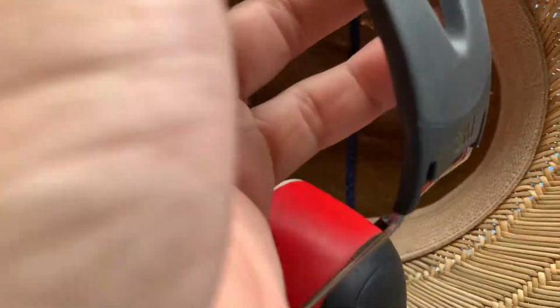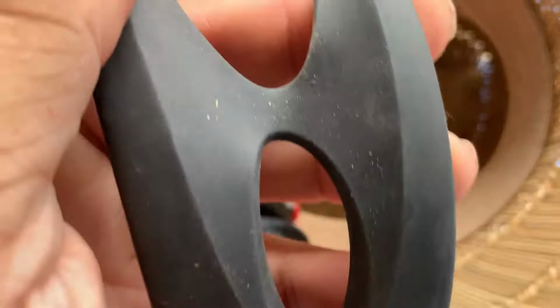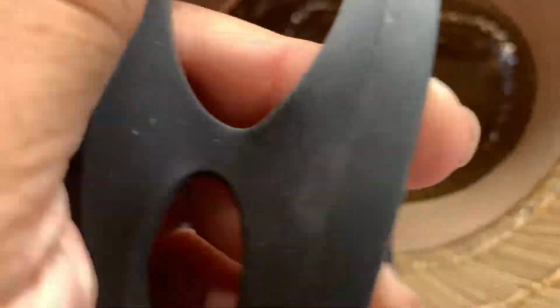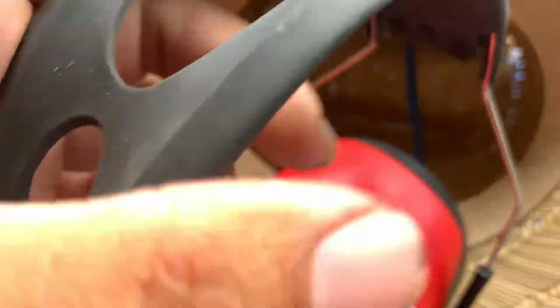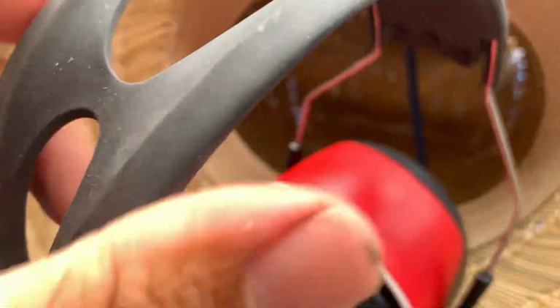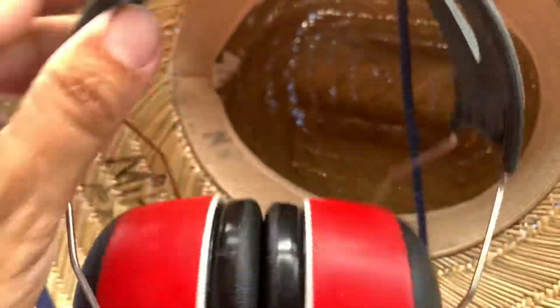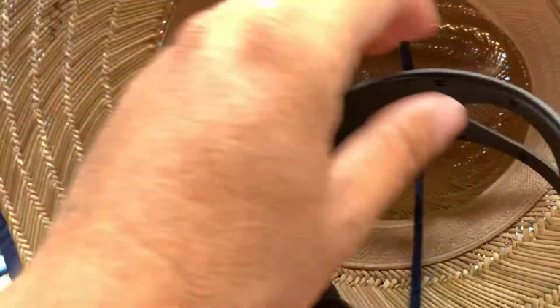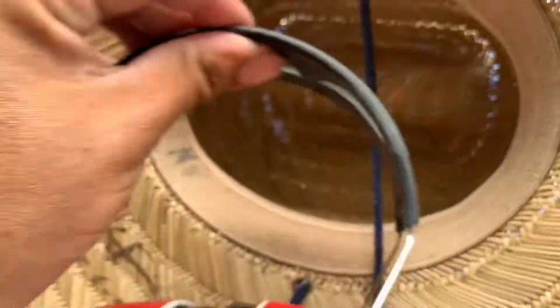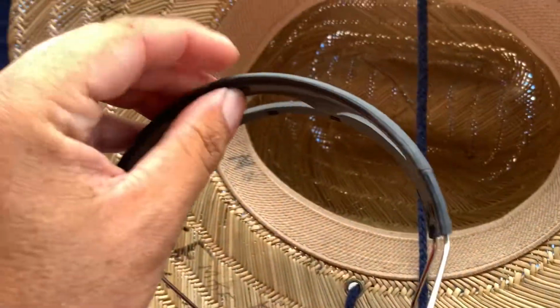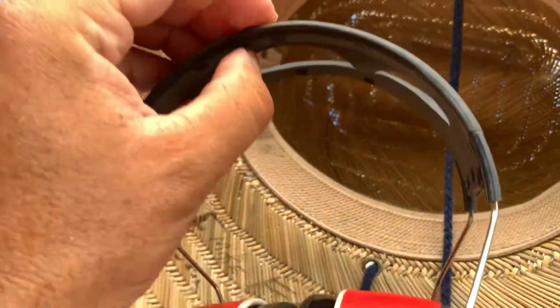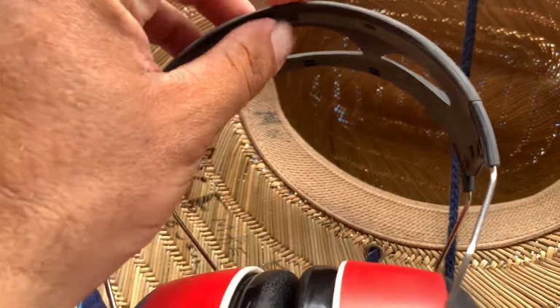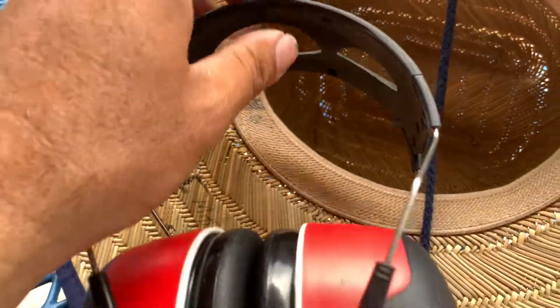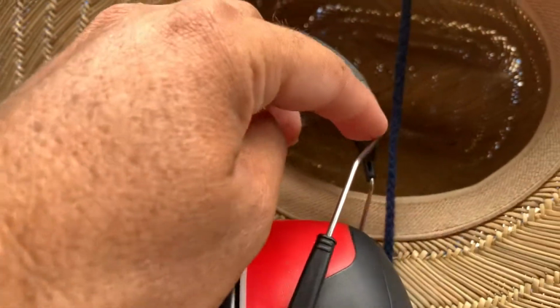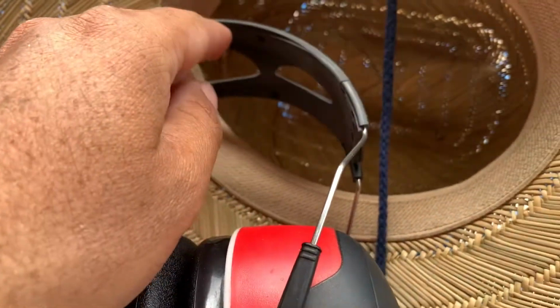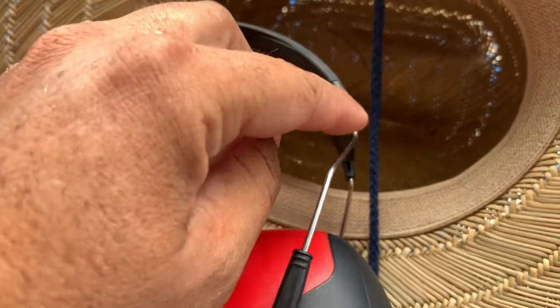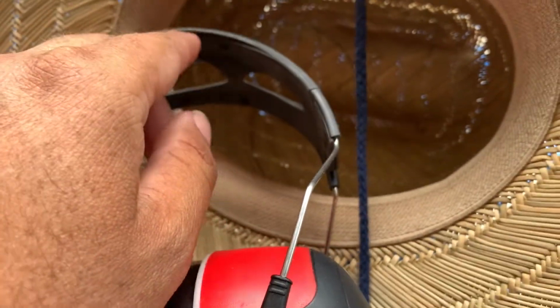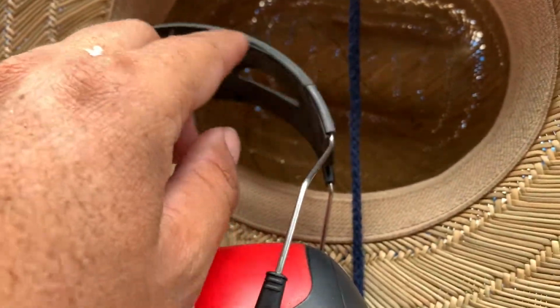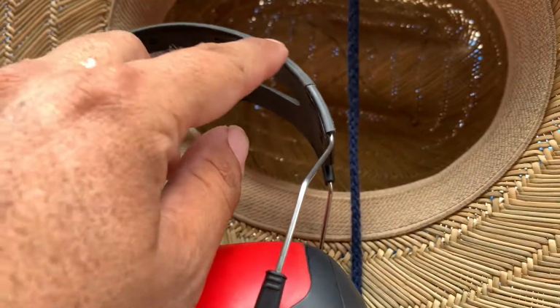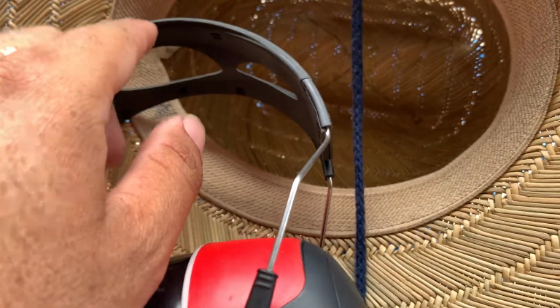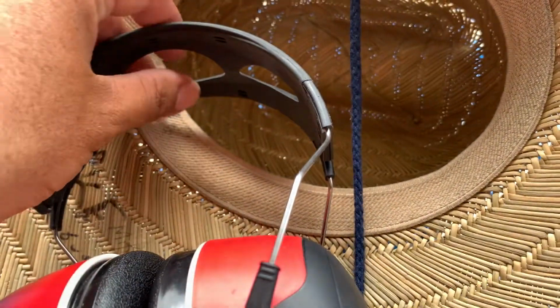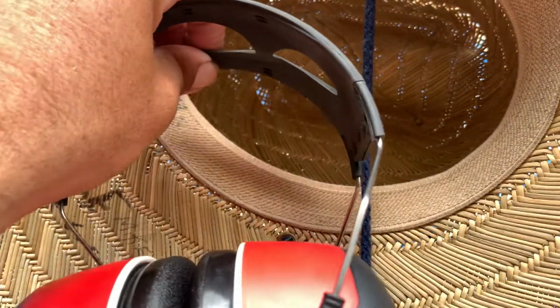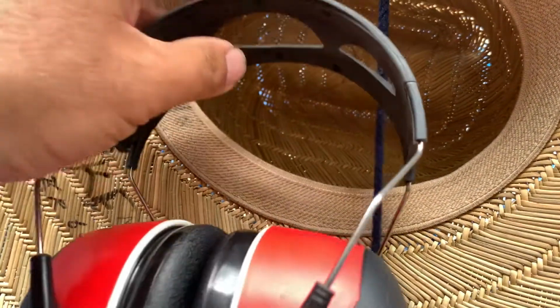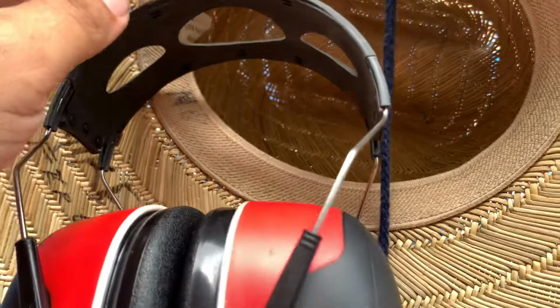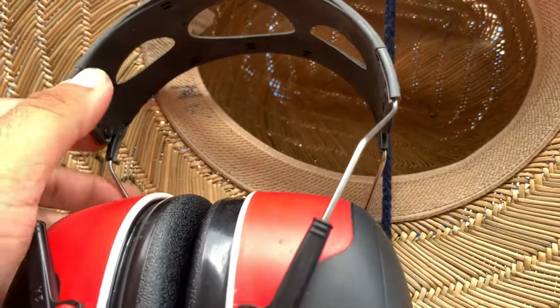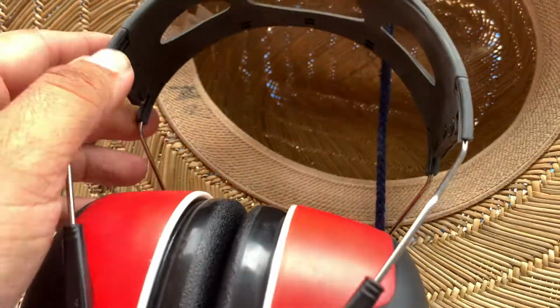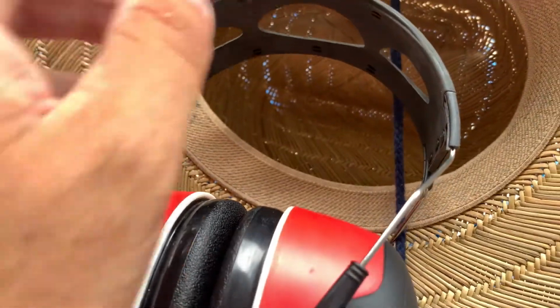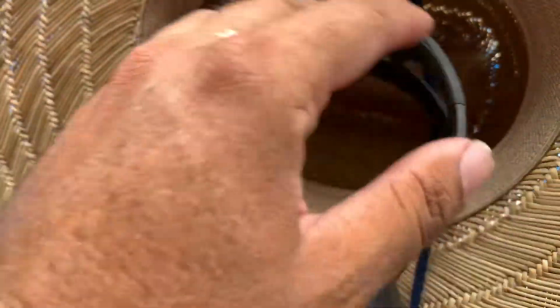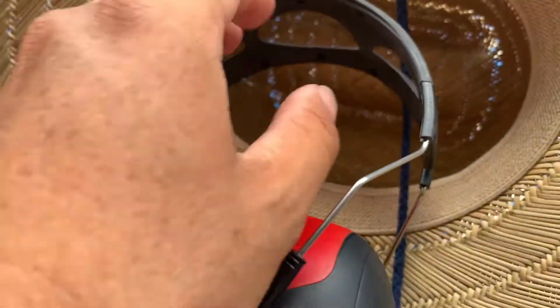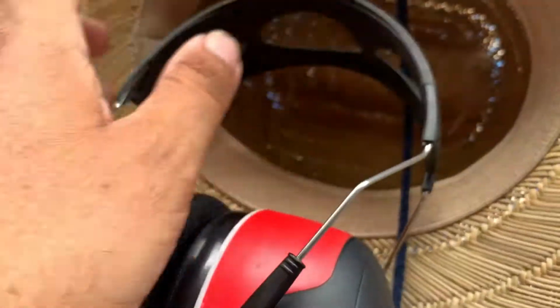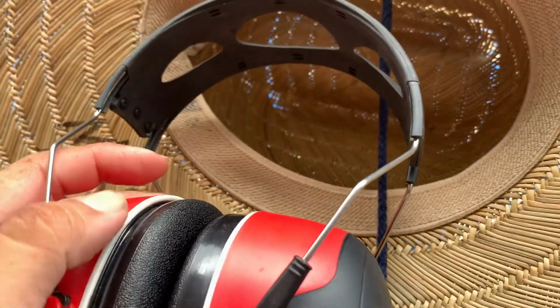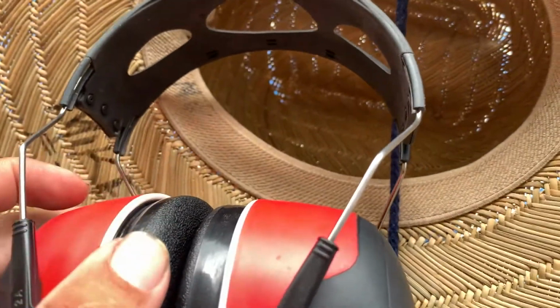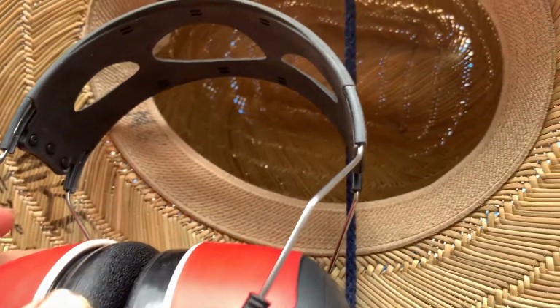That's the only gripe I have with just this part. You could actually feel the metal or the wire, so just be aware of that. It actually needs some kind of cushion.